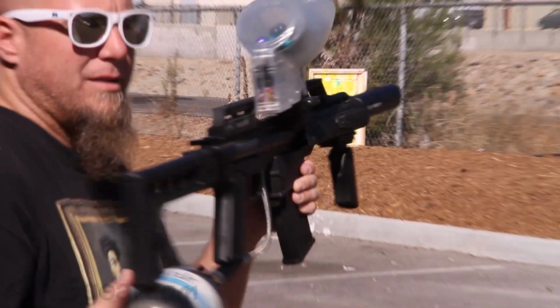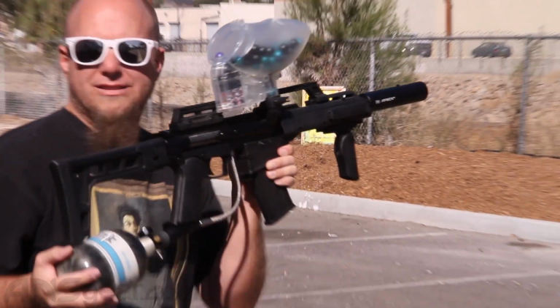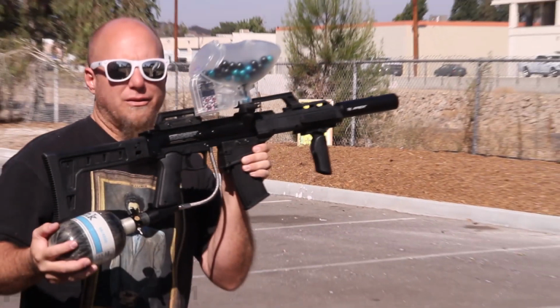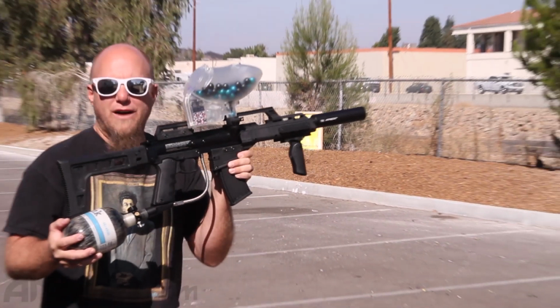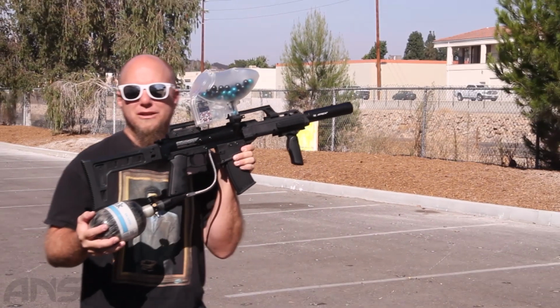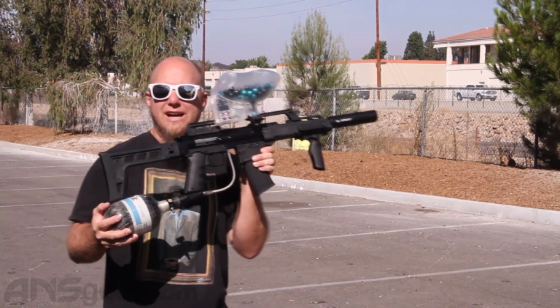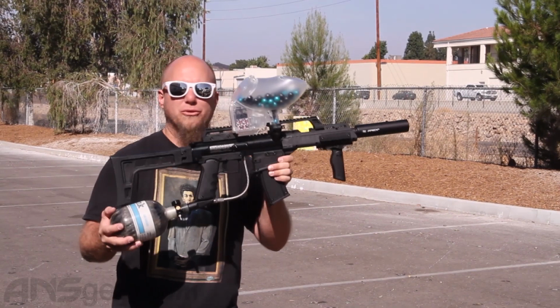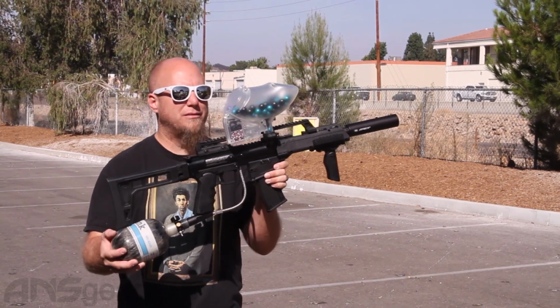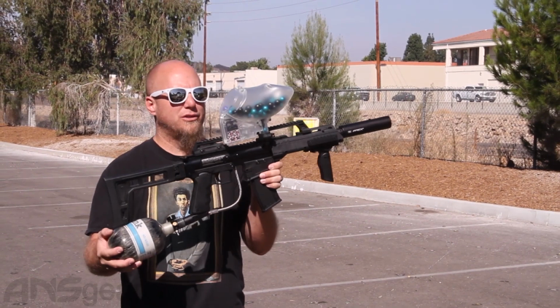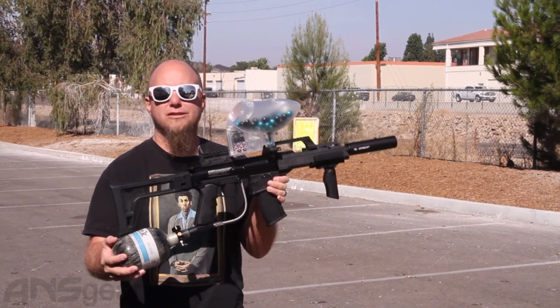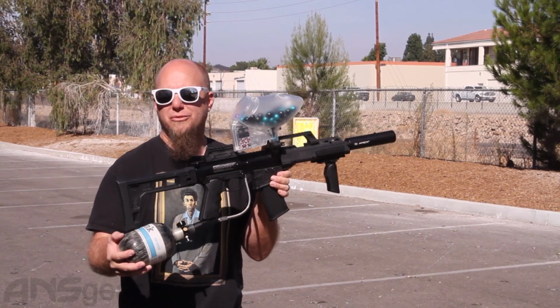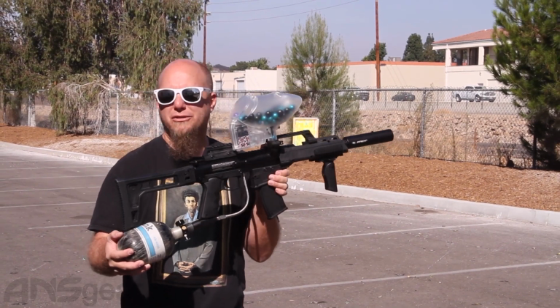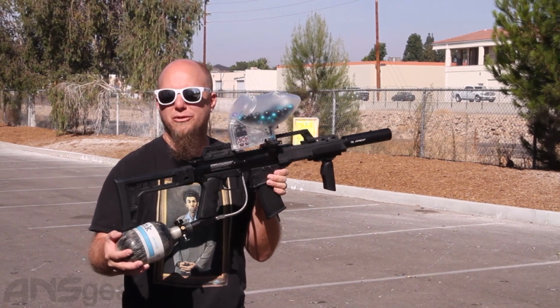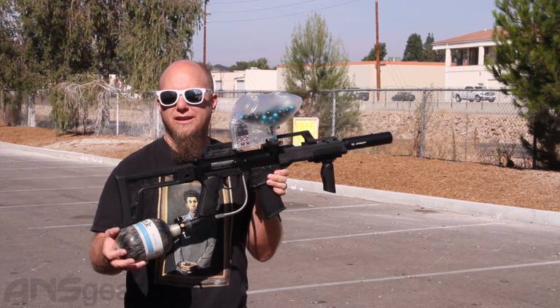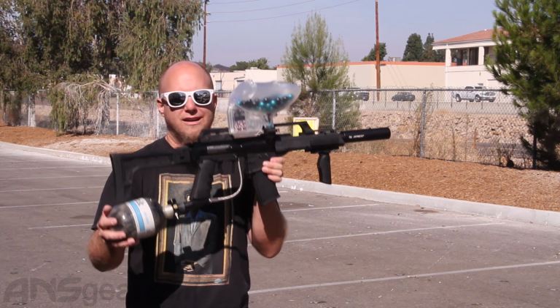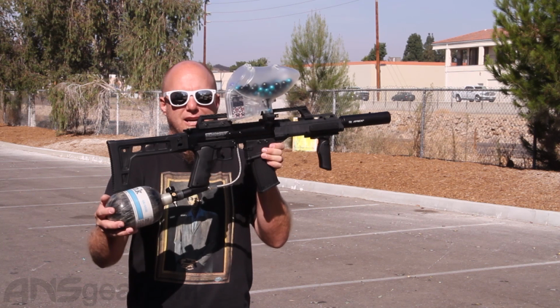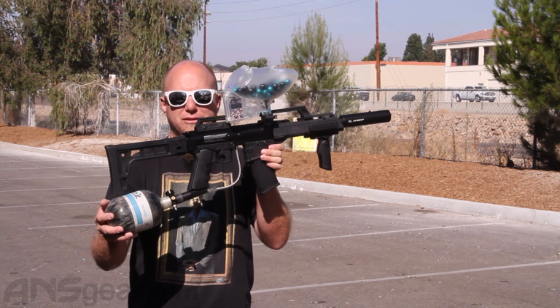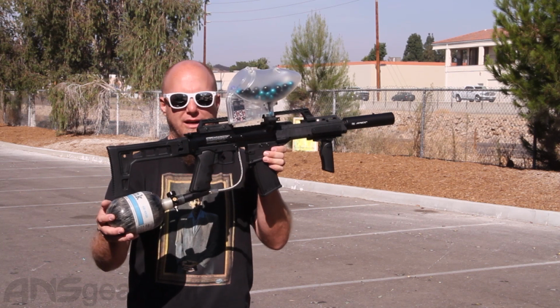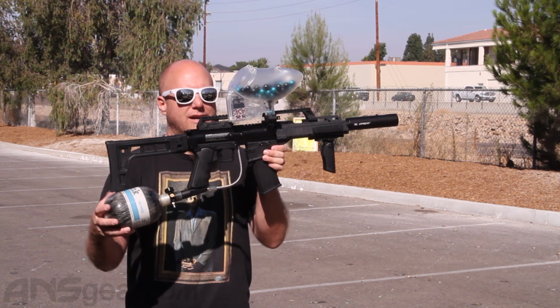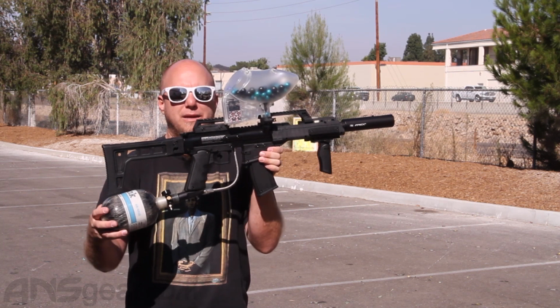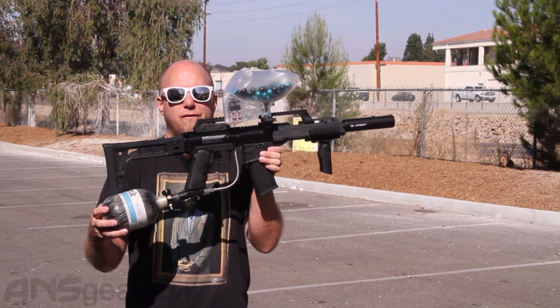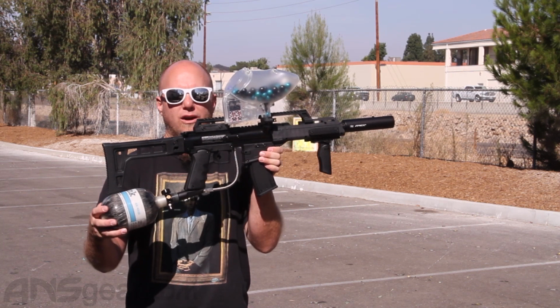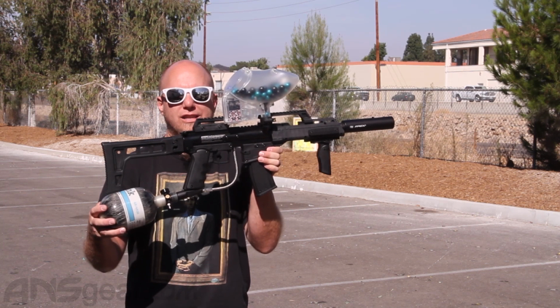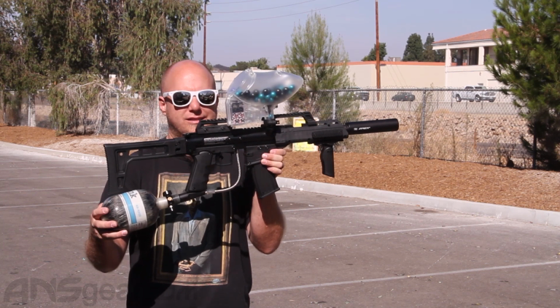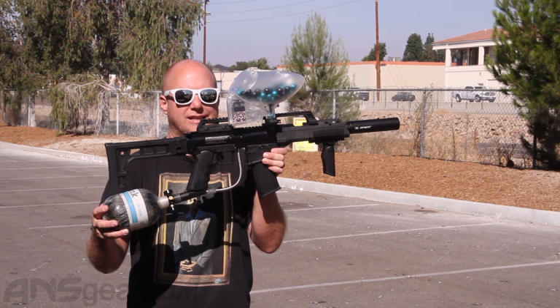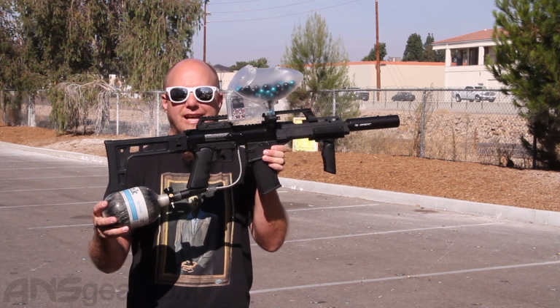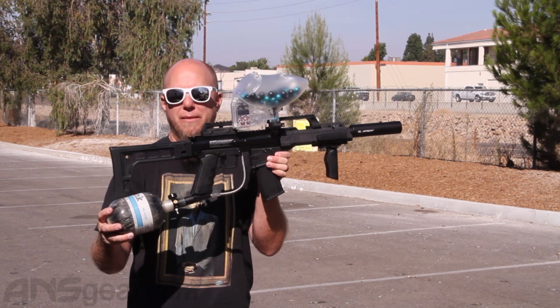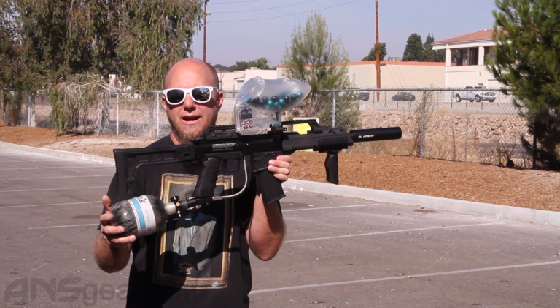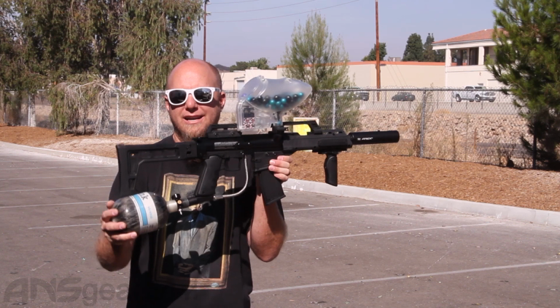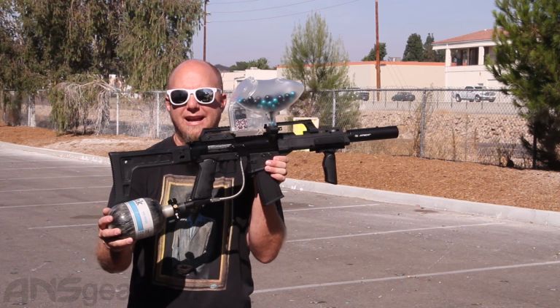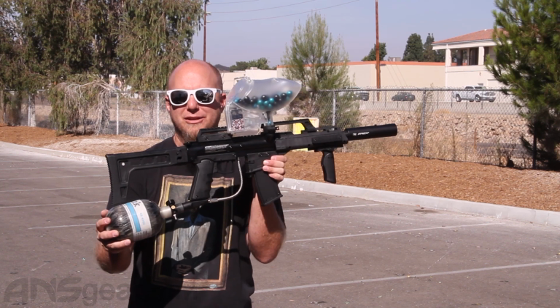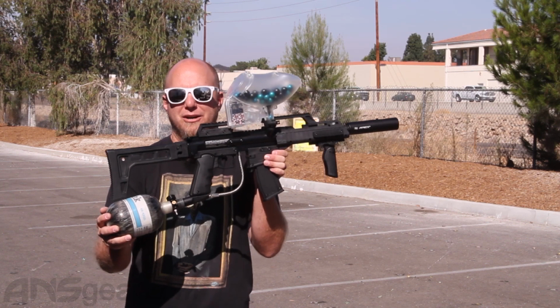Remember, the rate of fire is only as fast as you're going to be able to pull the trigger, so you don't need a crazy loader for these. Get it at a reasonable price. The BT-4 G36 Slice from Empire. Get it at ansgear.com.